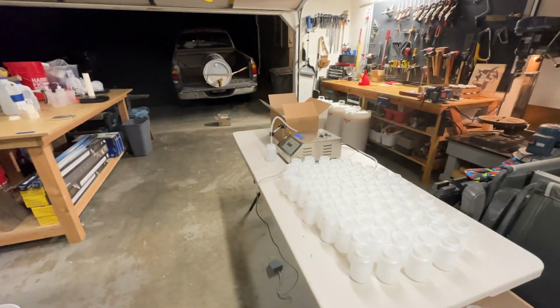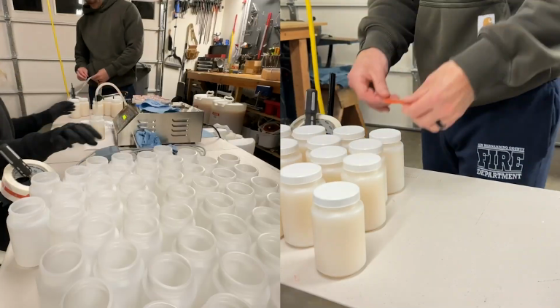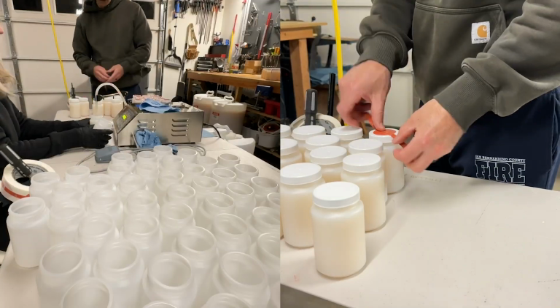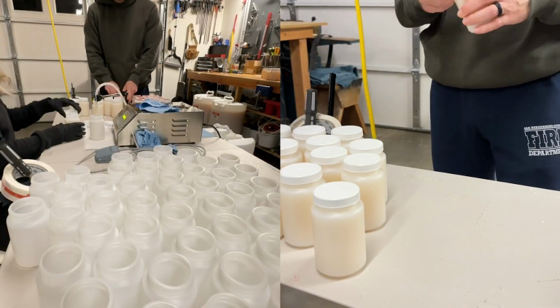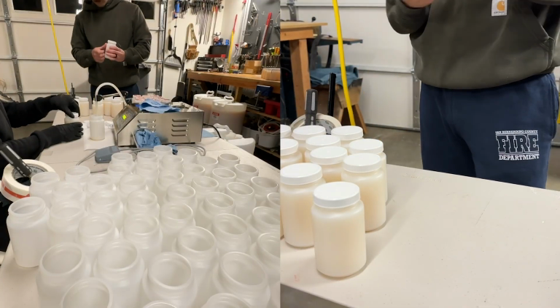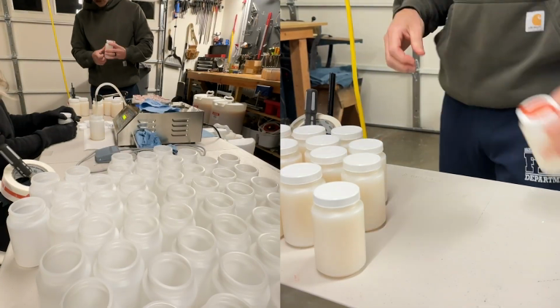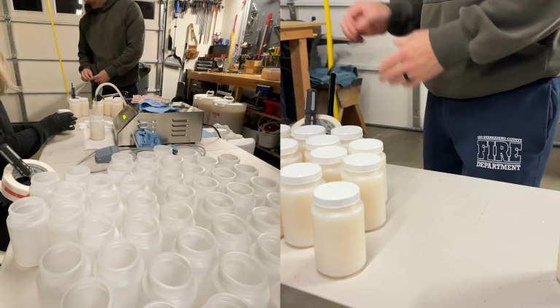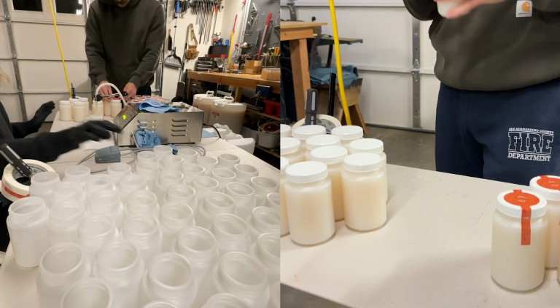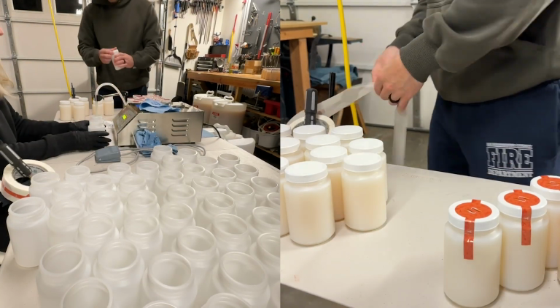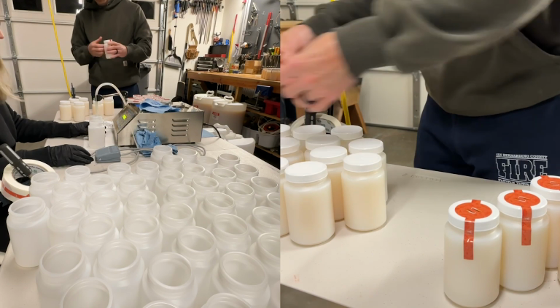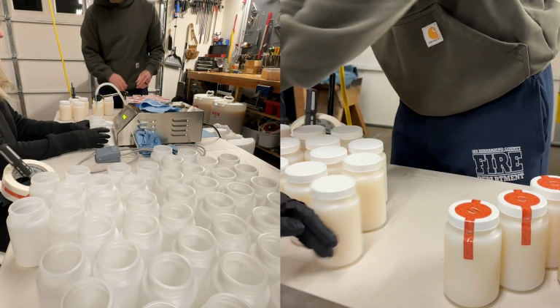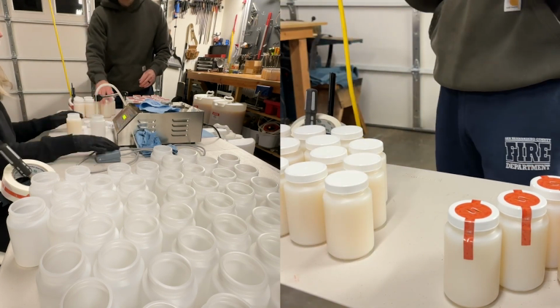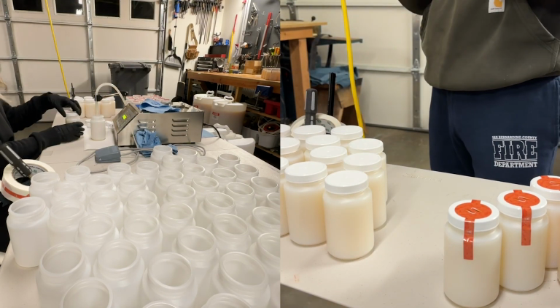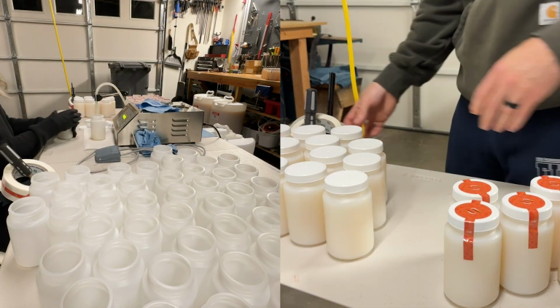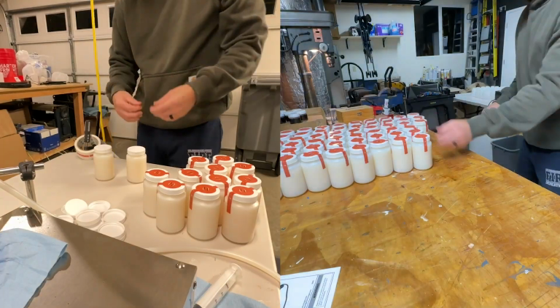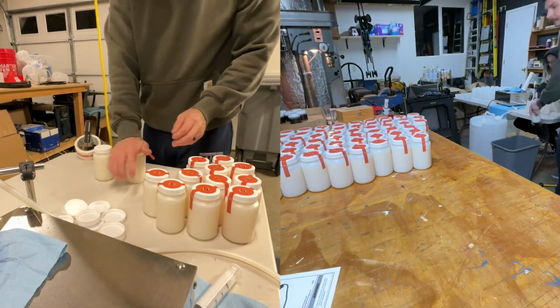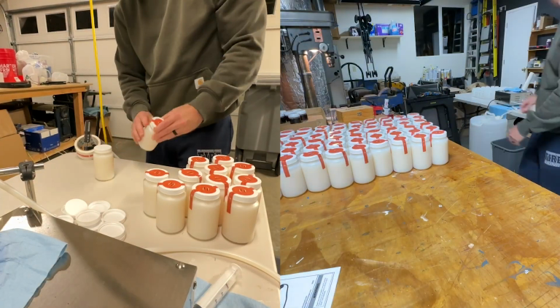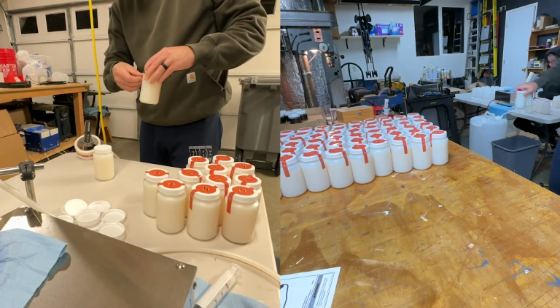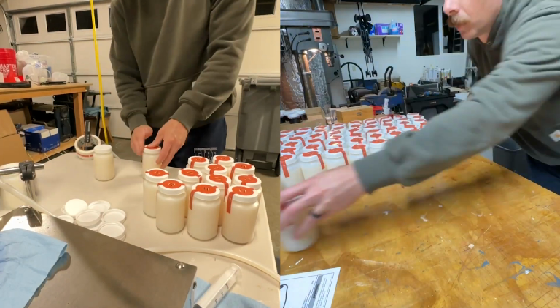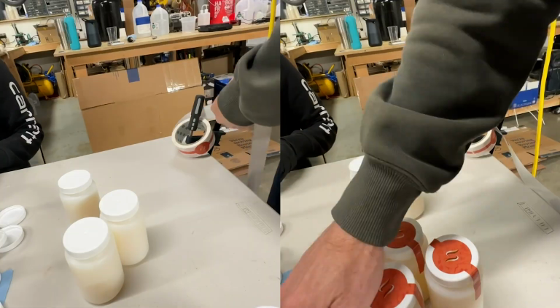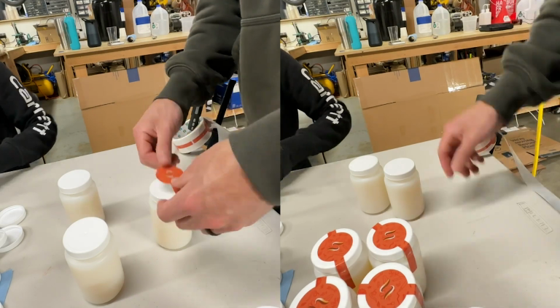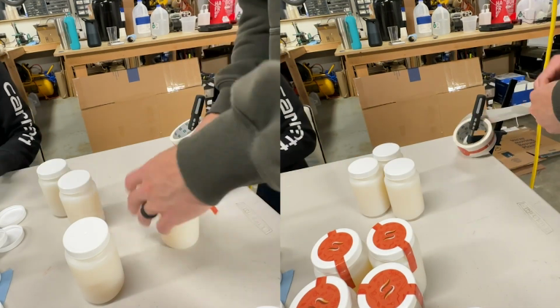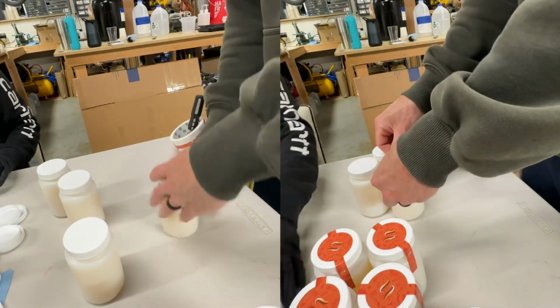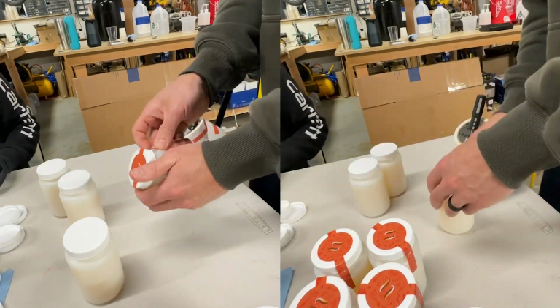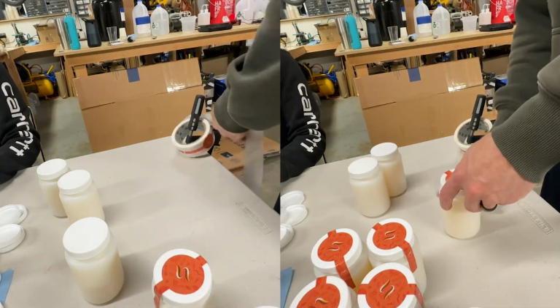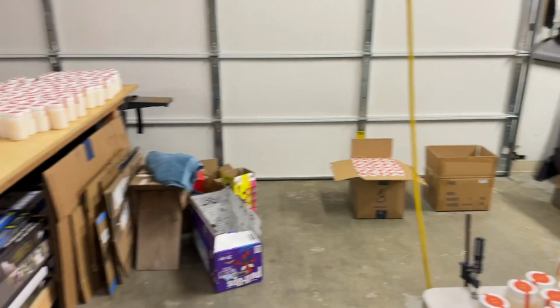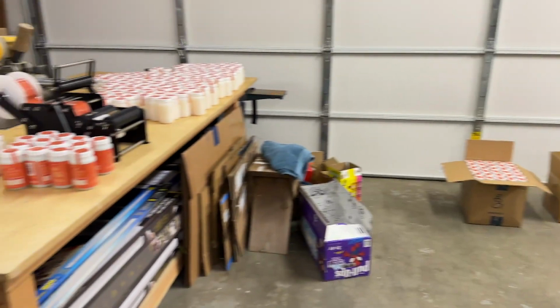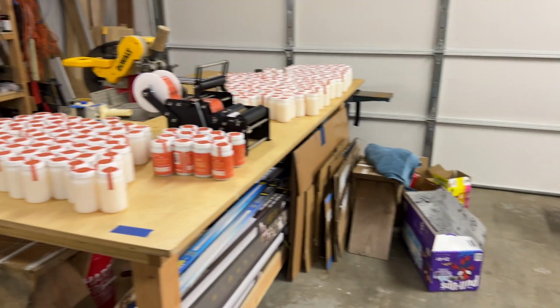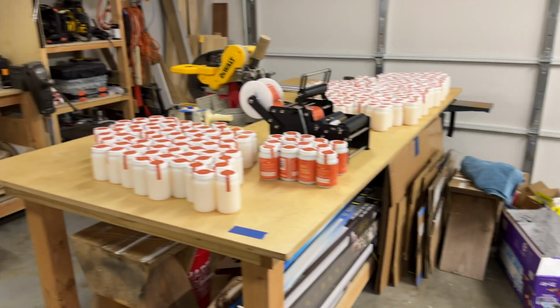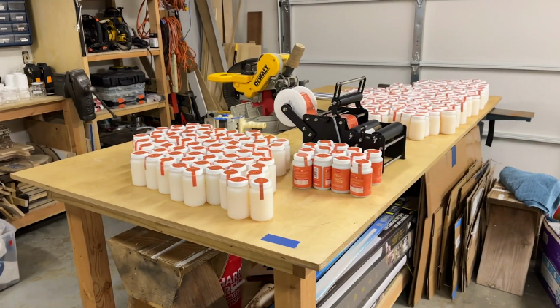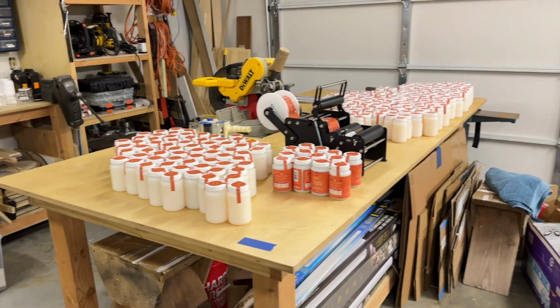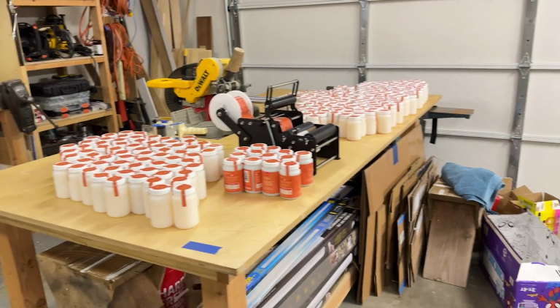We started by finding a good recipe. We ordered the jars, we ordered the labels, and my wife and I got to work in our garage. We made bottle after bottle of Magic Modge just to get your feedback, just to know if it's better. There is Magic Modge everywhere.